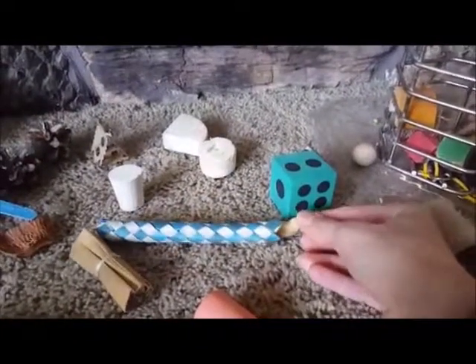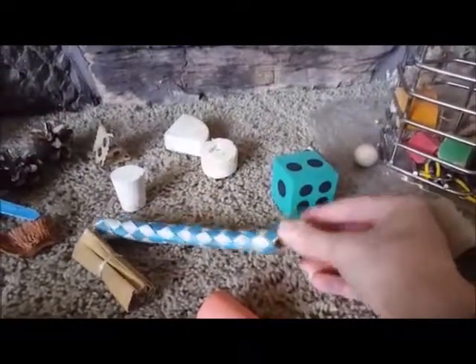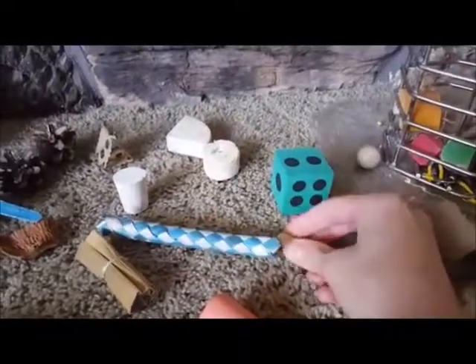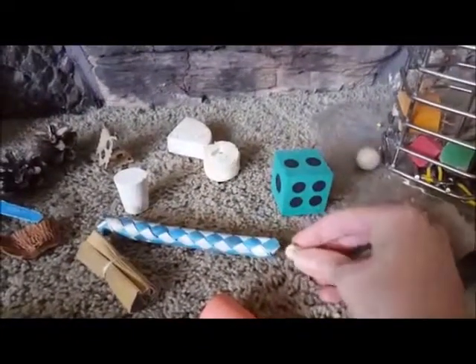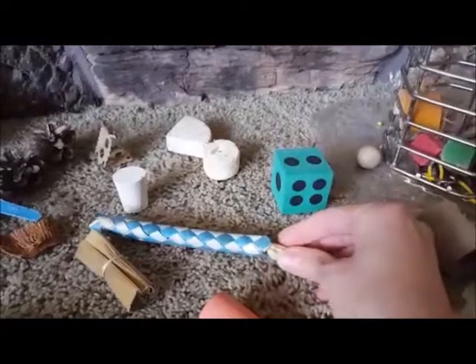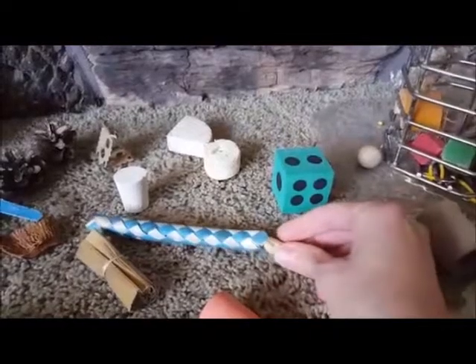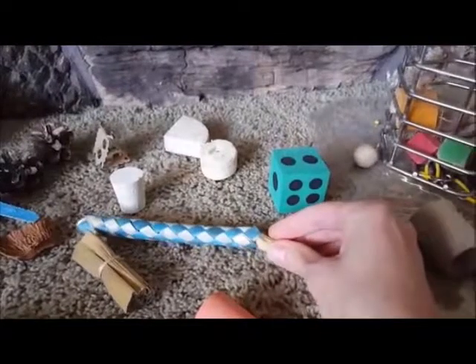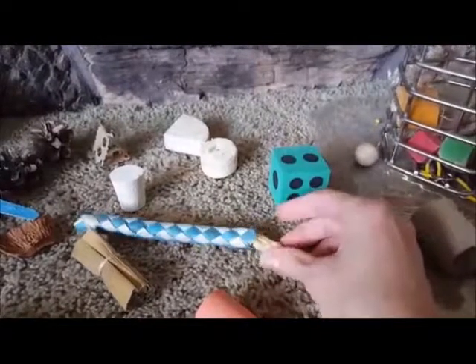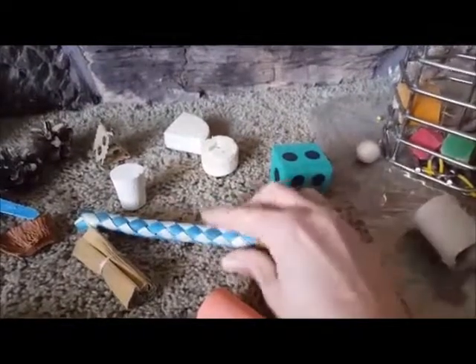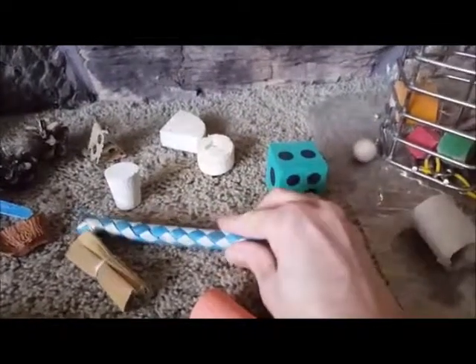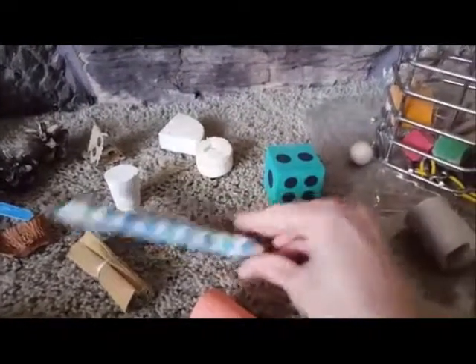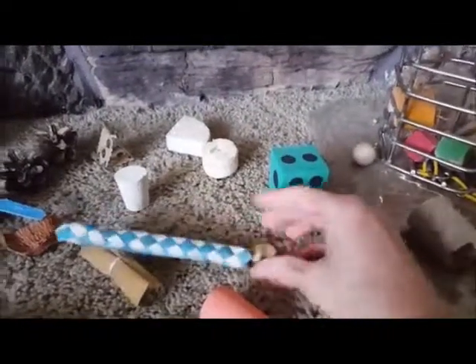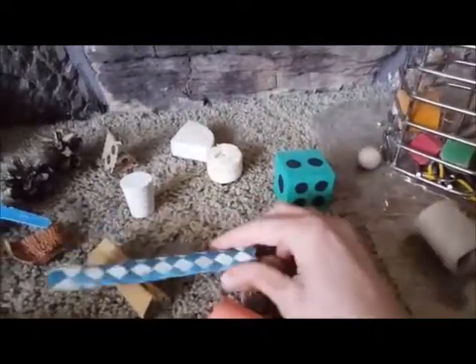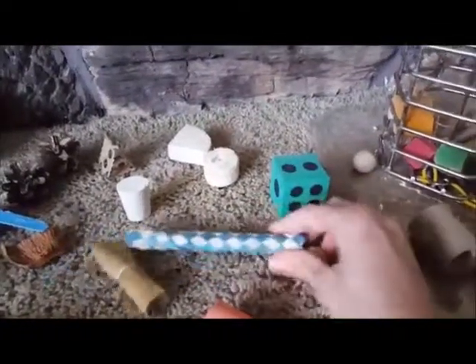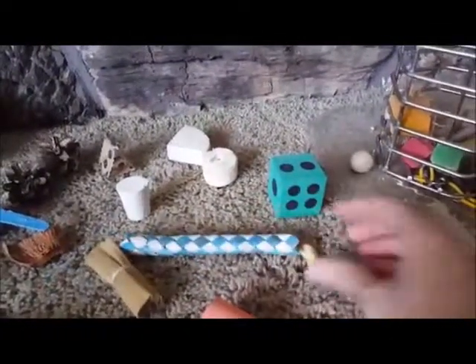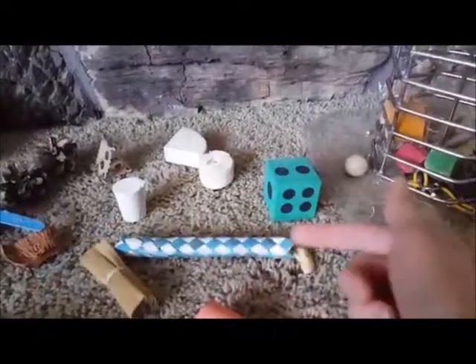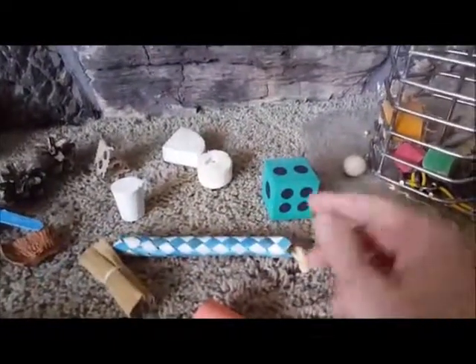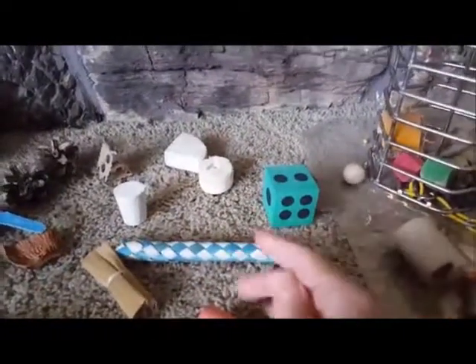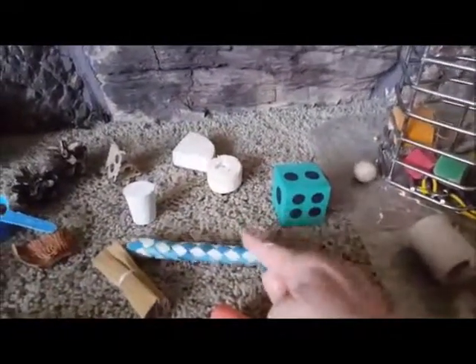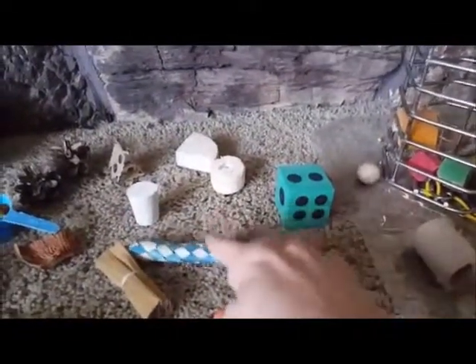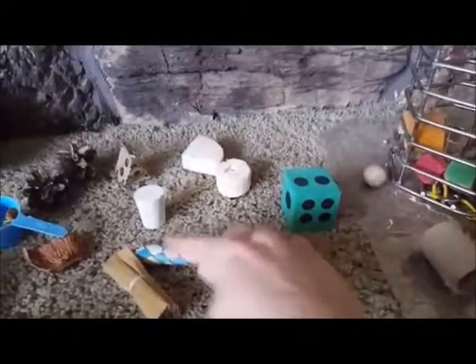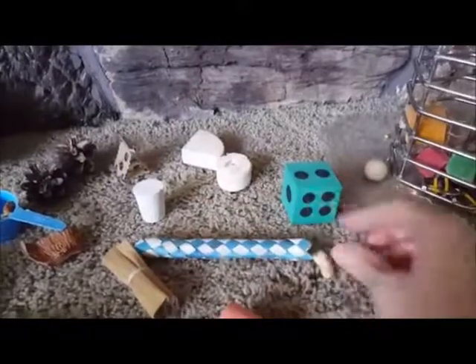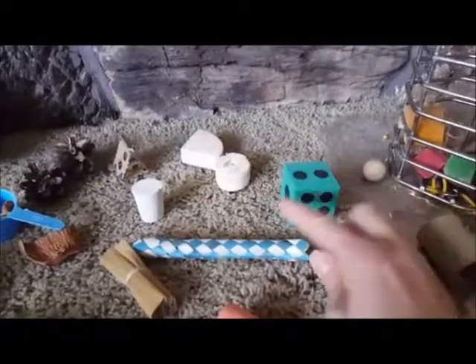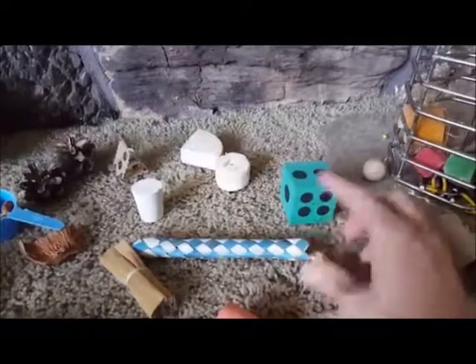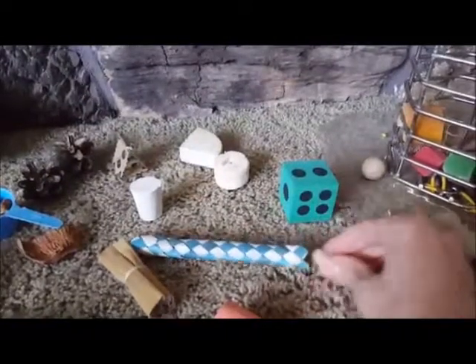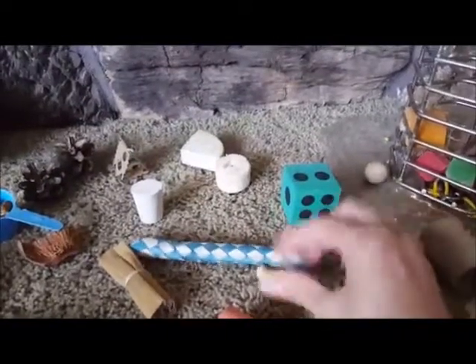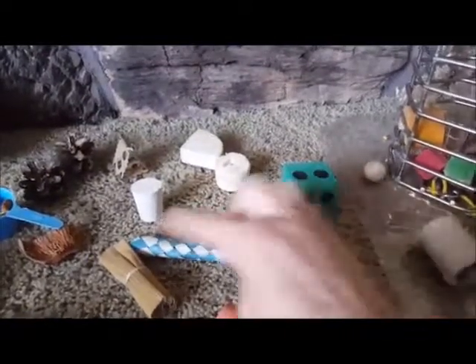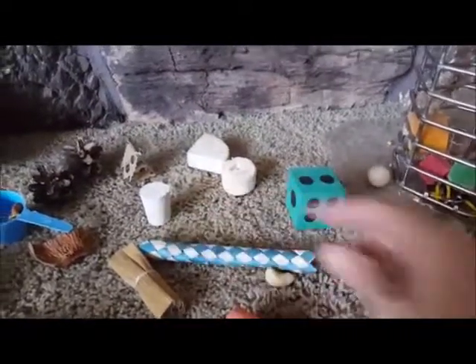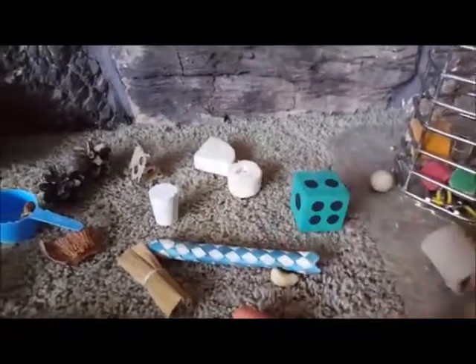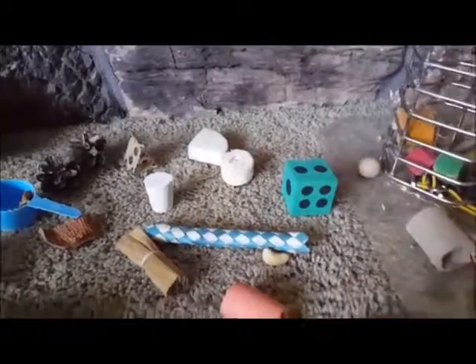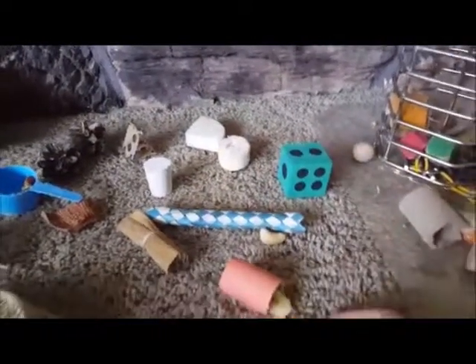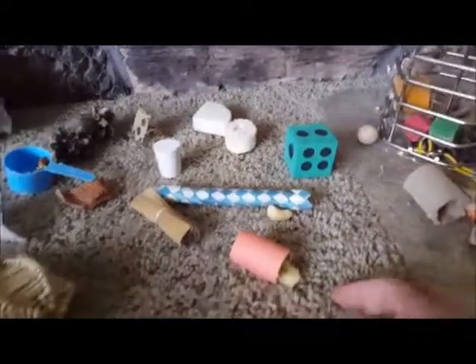If they're more of a beginning forager, have the treat sticking out so they can see it. If they're more advanced, stick it in there. You could even cut the finger trap up into pieces and stuff one nut inside each section.